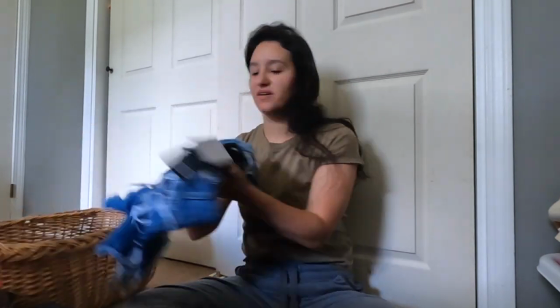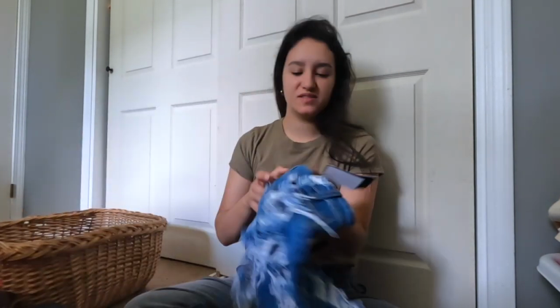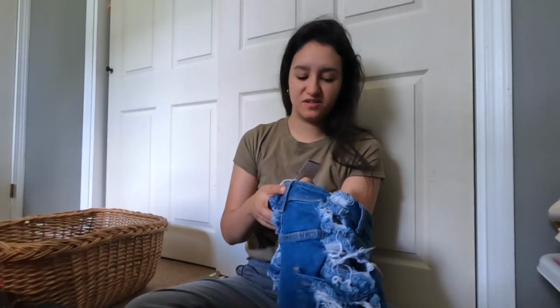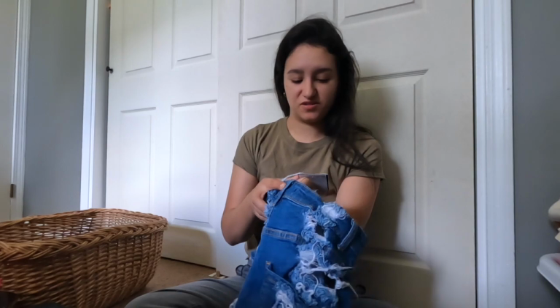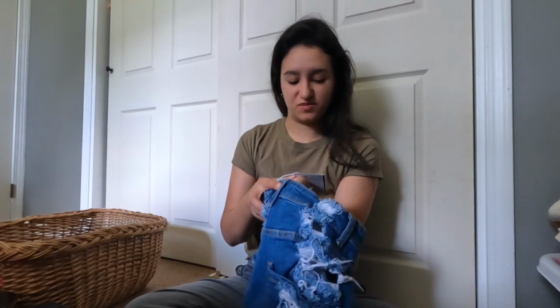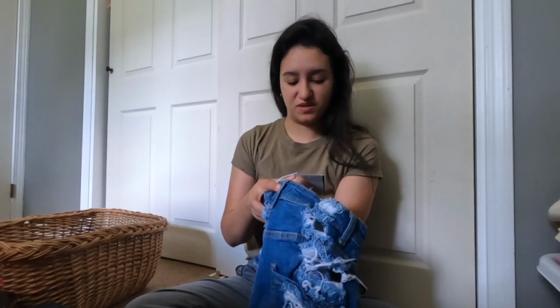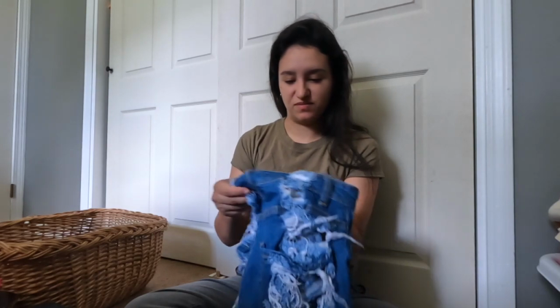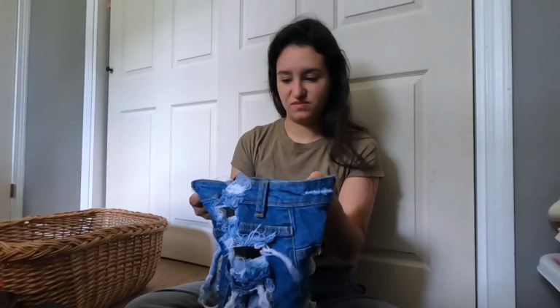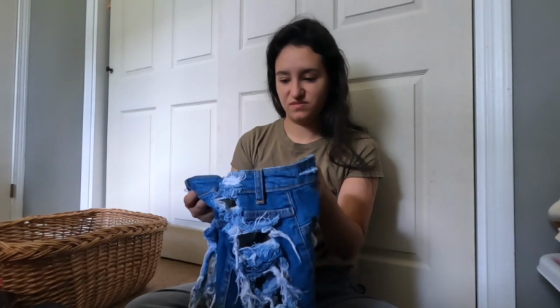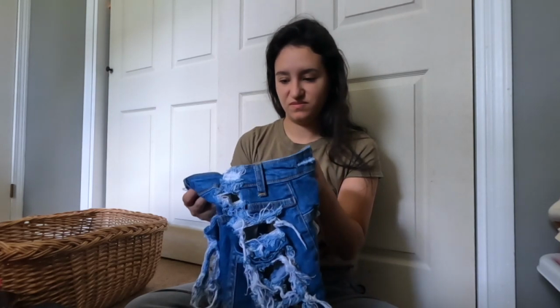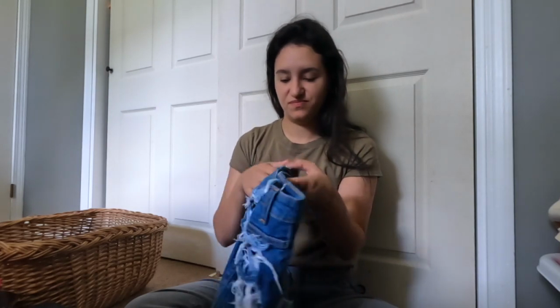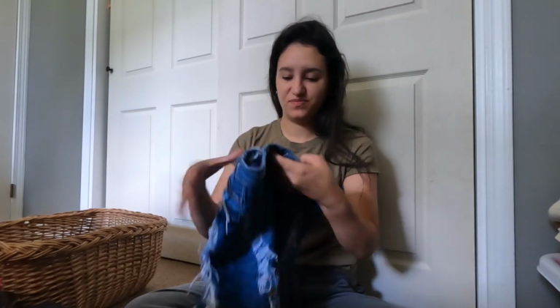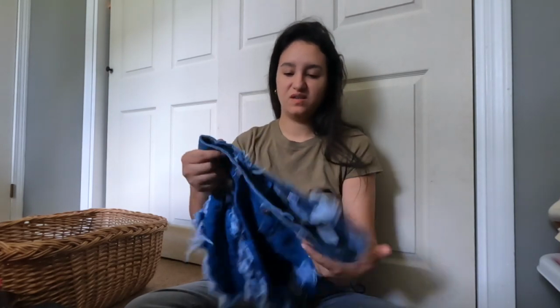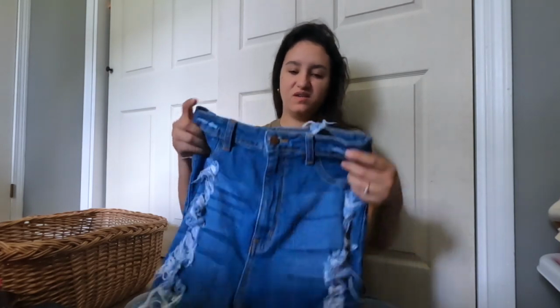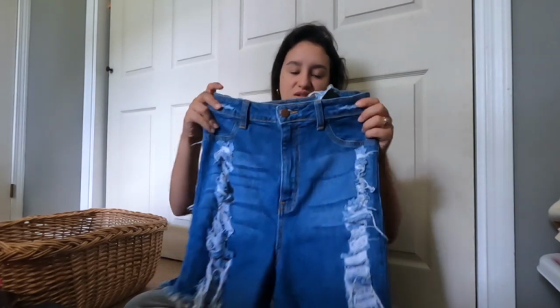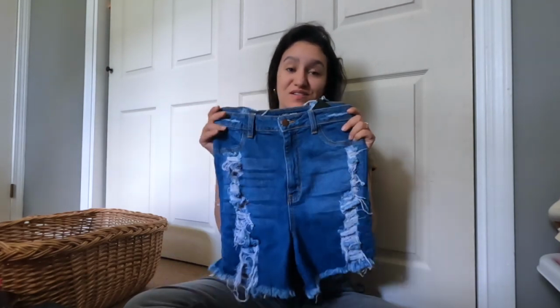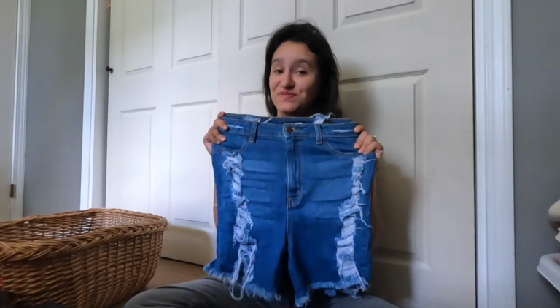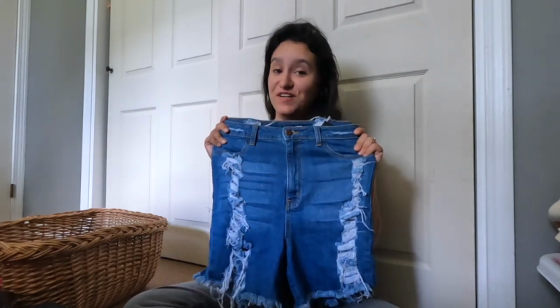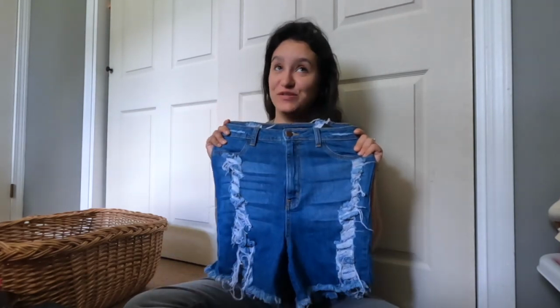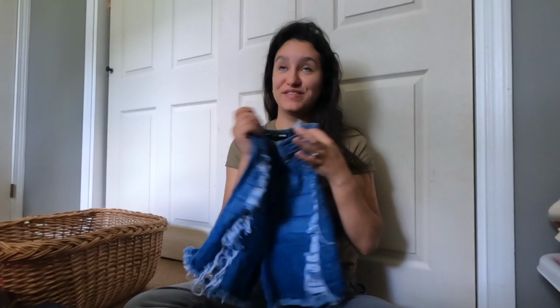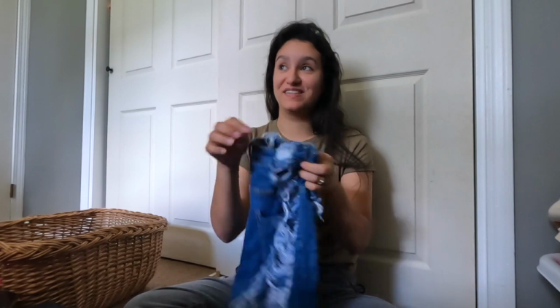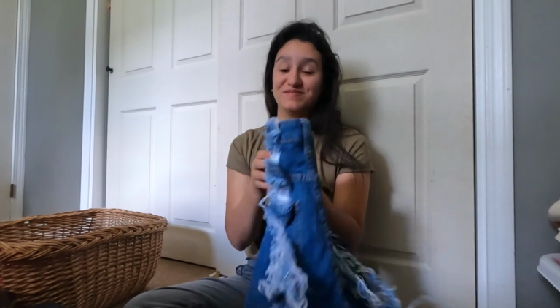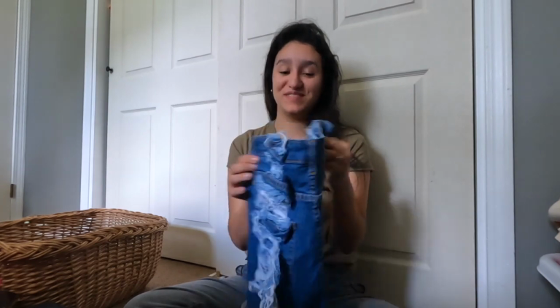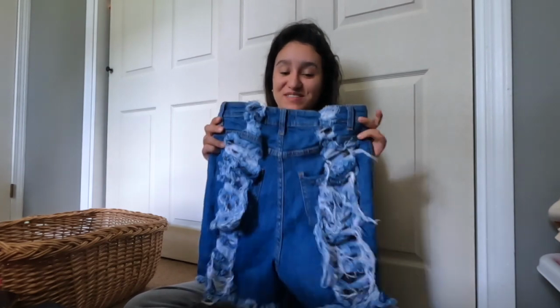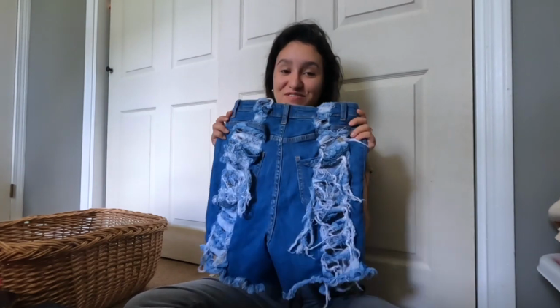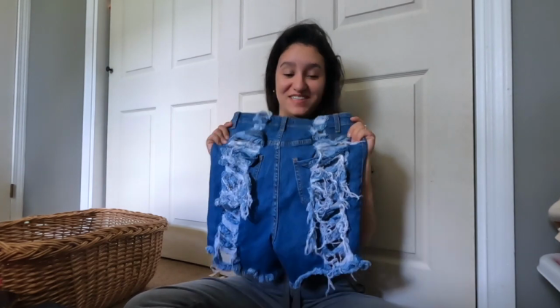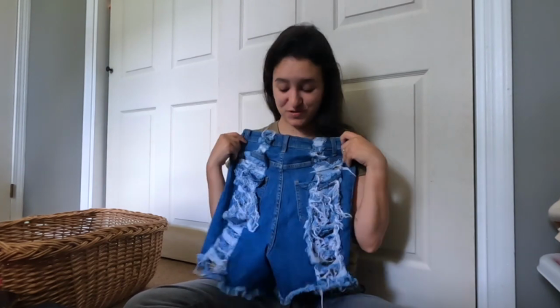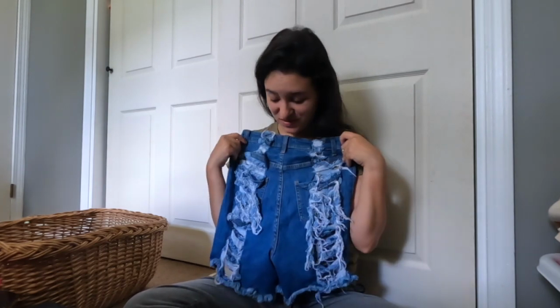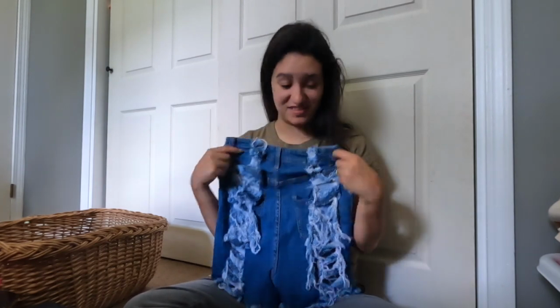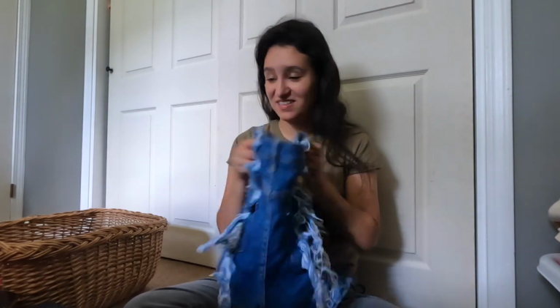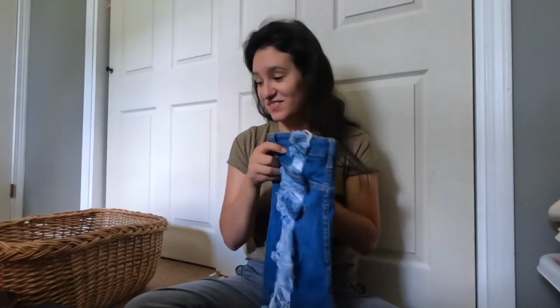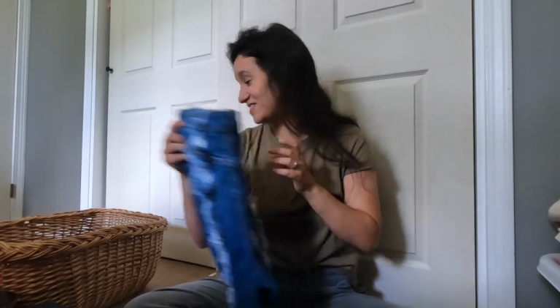Here's the other extra small Fashion Nova thing. This is so funny - who wears these? I don't understand.